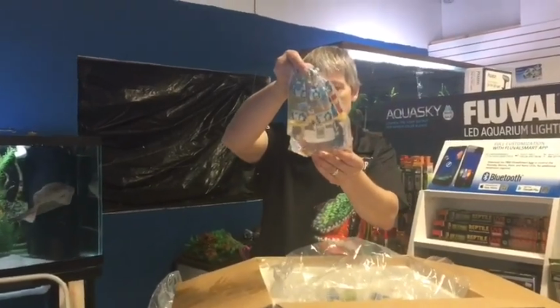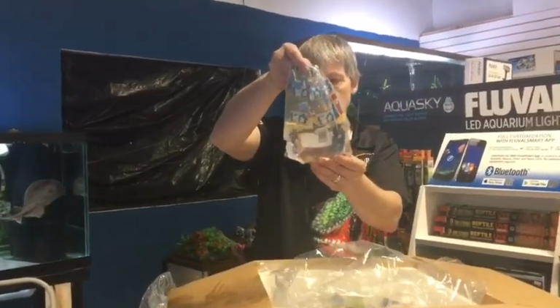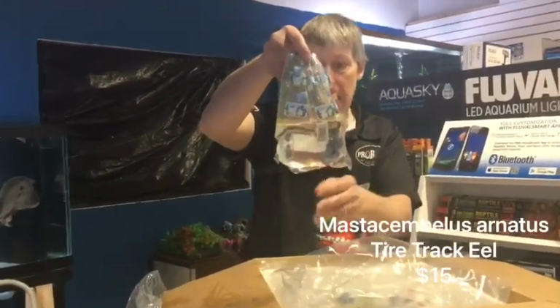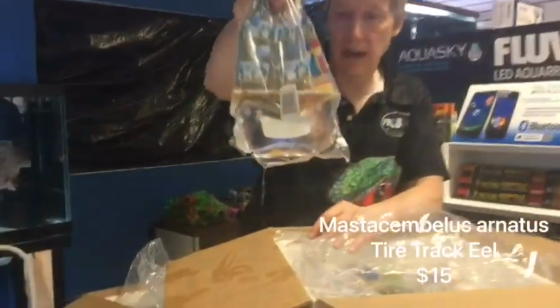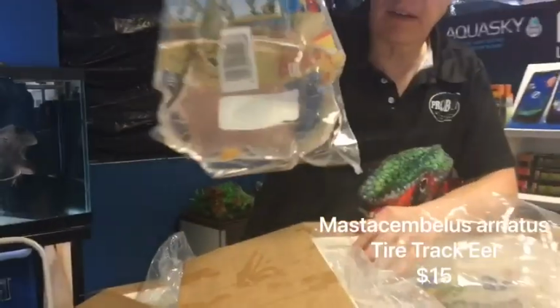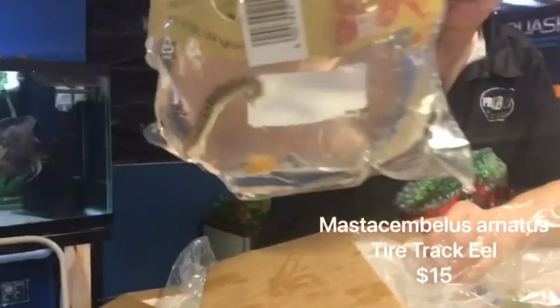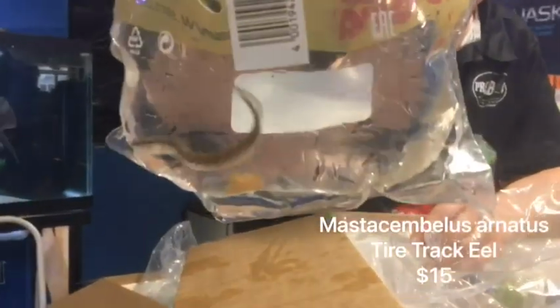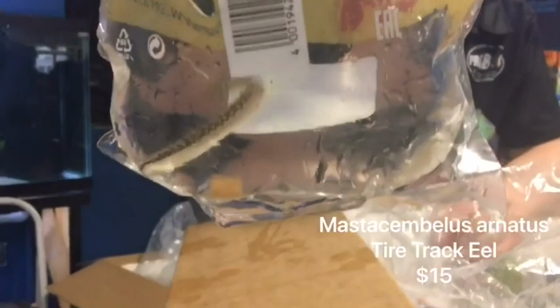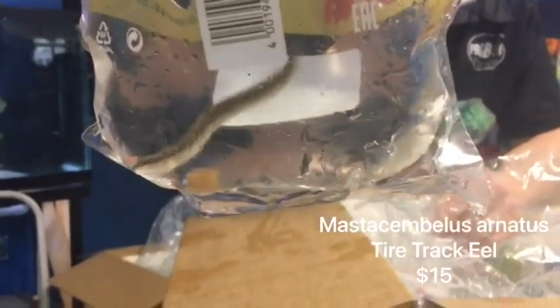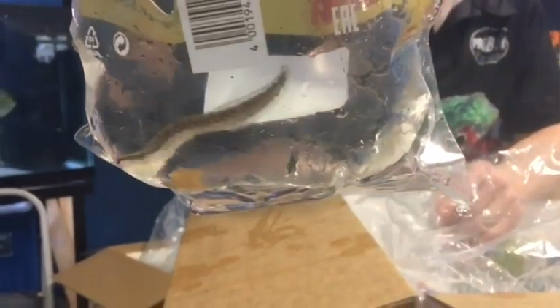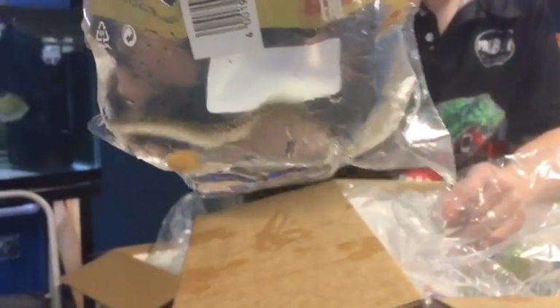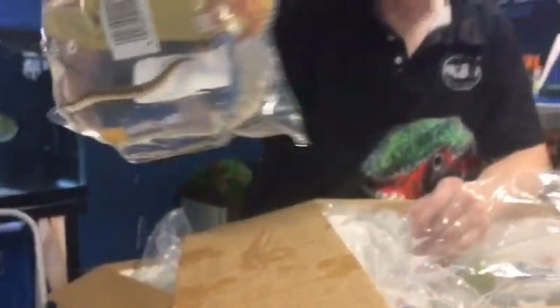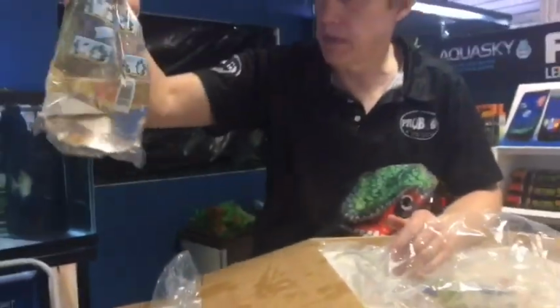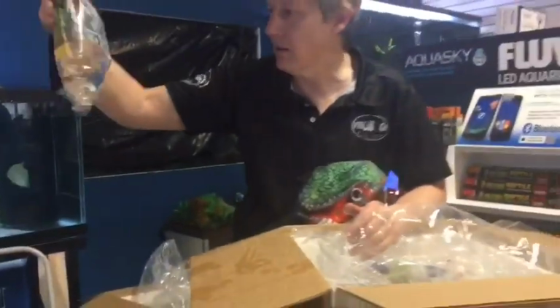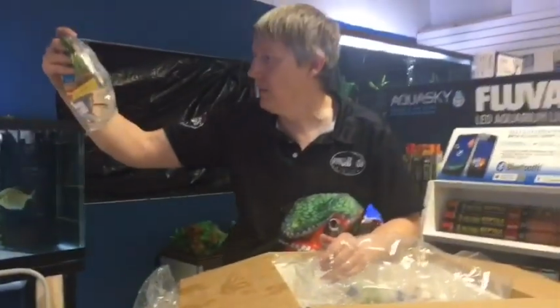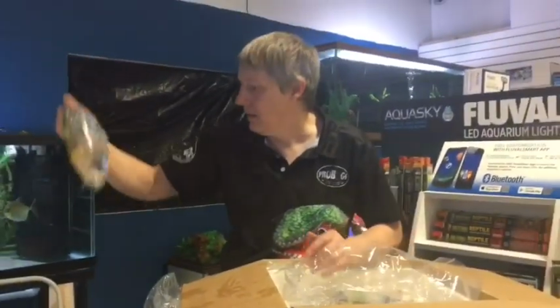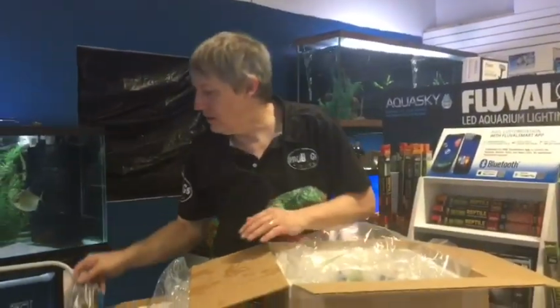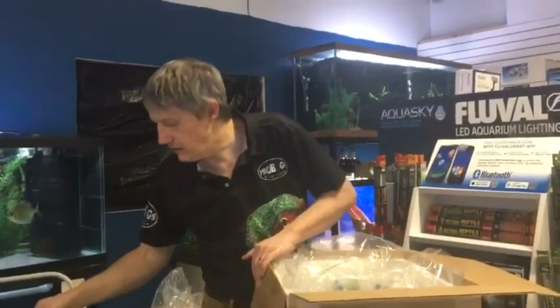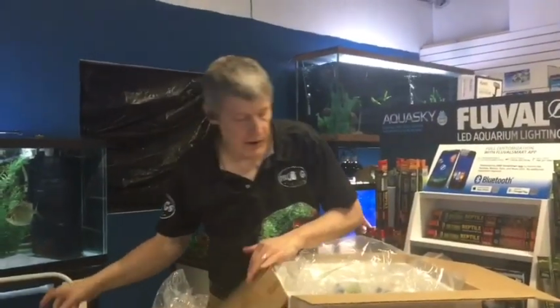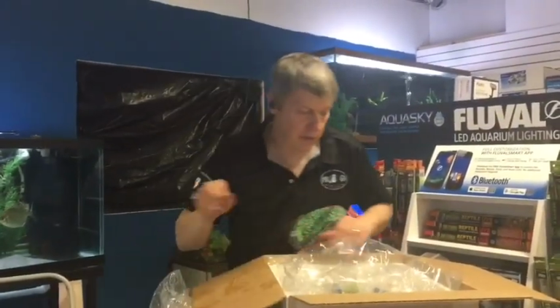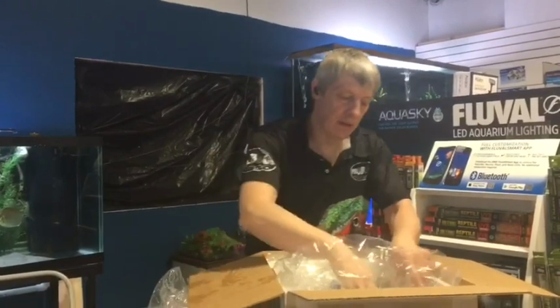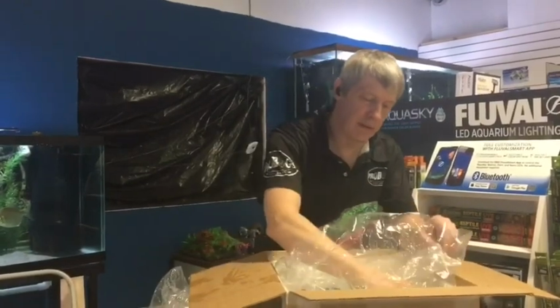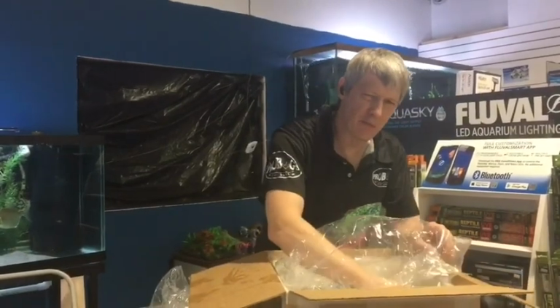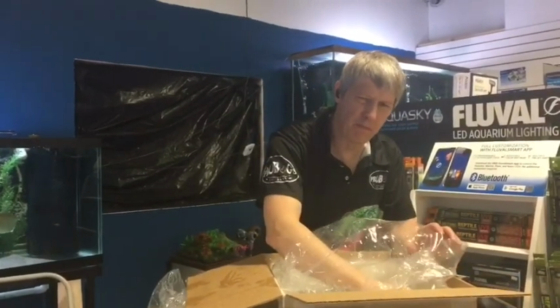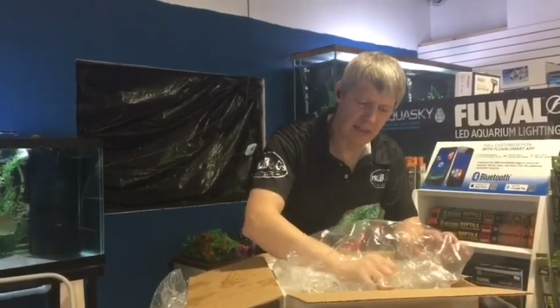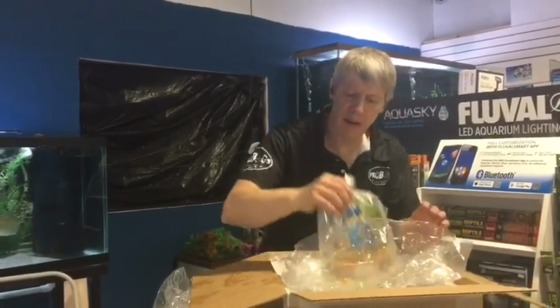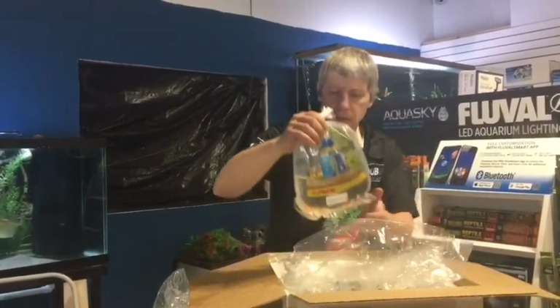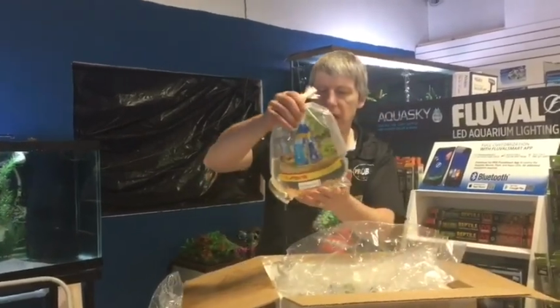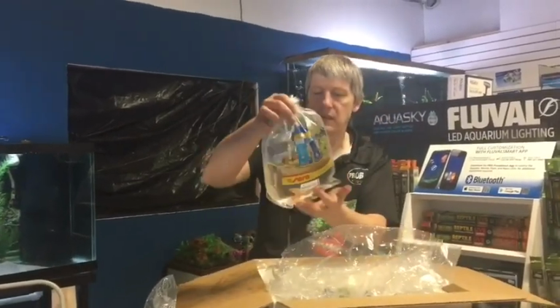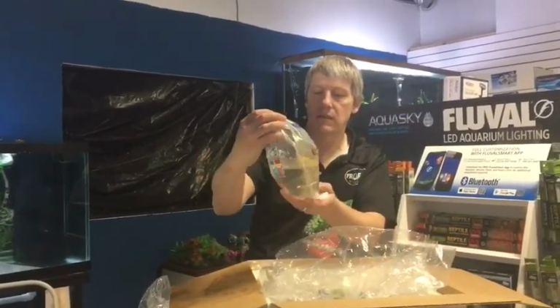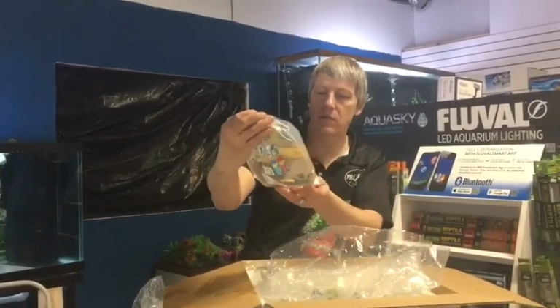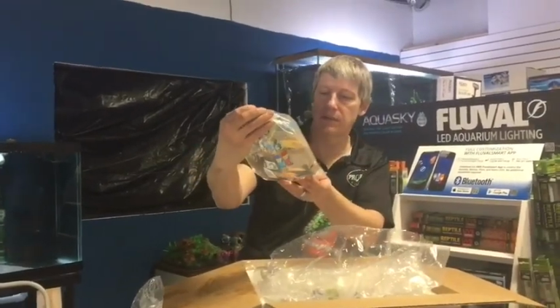Tire track eel — tiny tire track eel, but they will get large, about three feet-ish. Big like a fire eel, but not as massive. Much more nasty if they're going to kill fish.